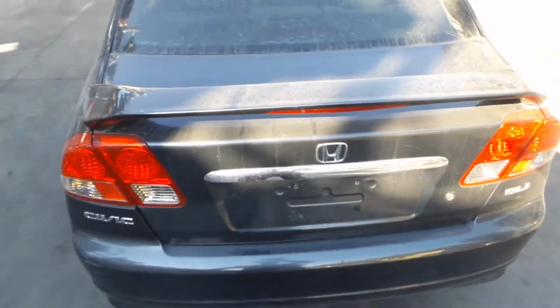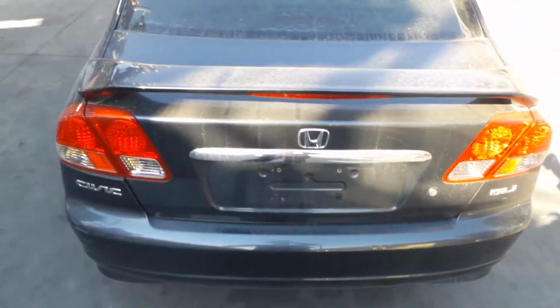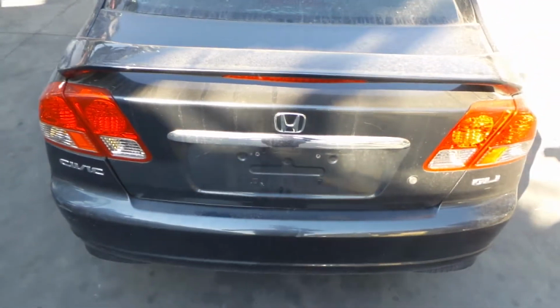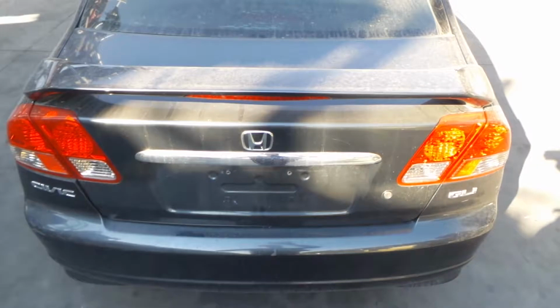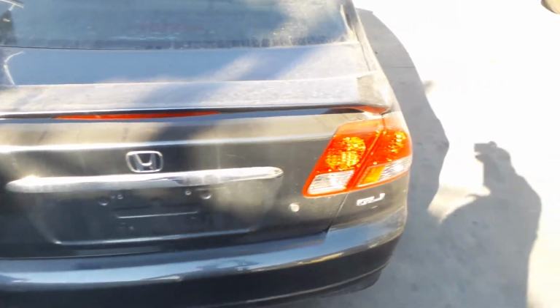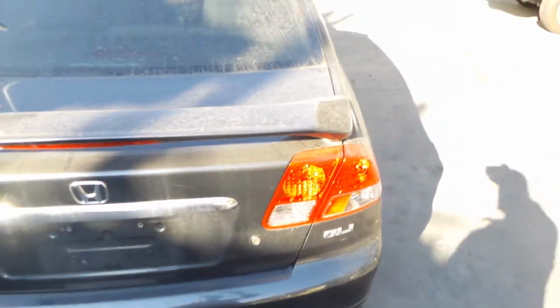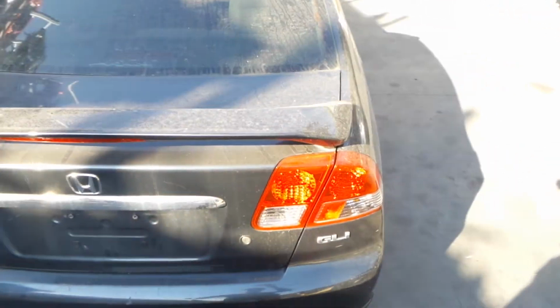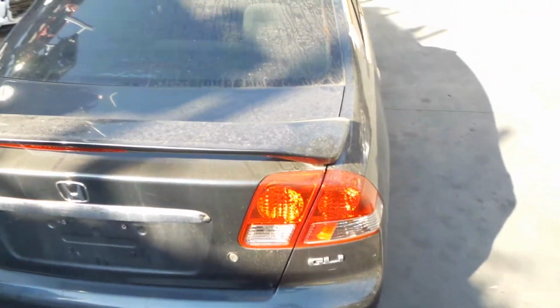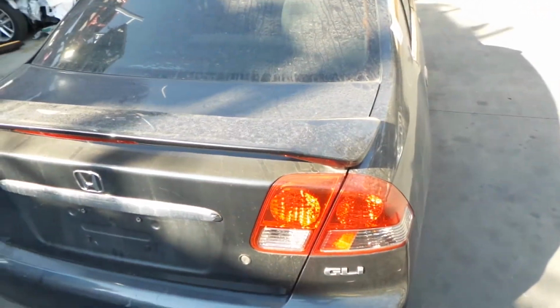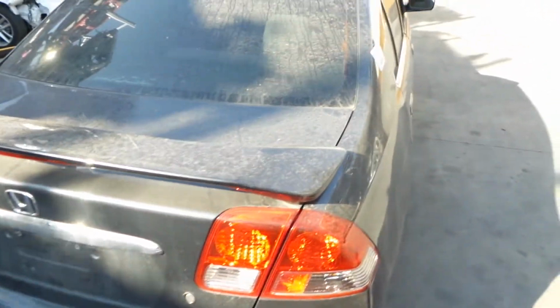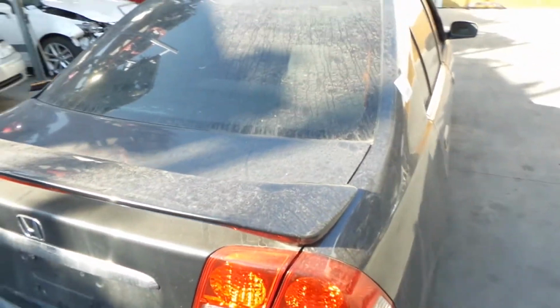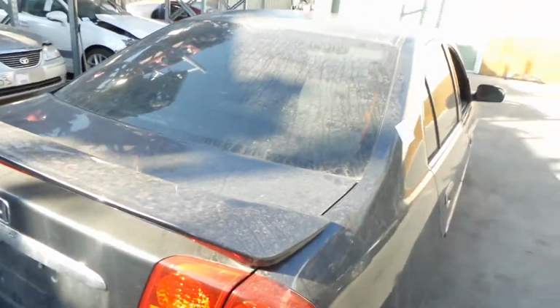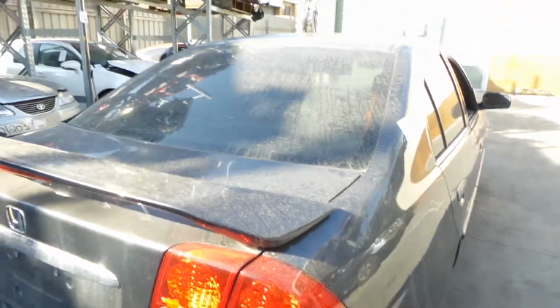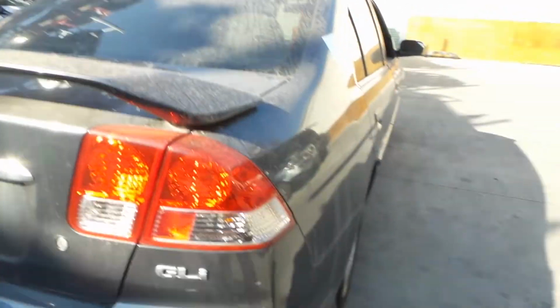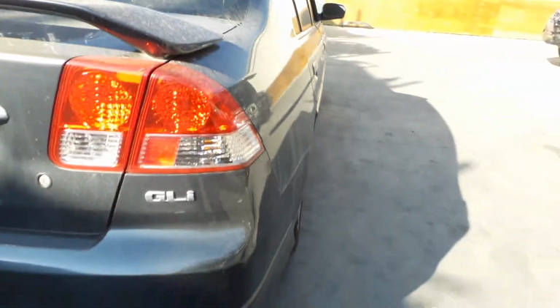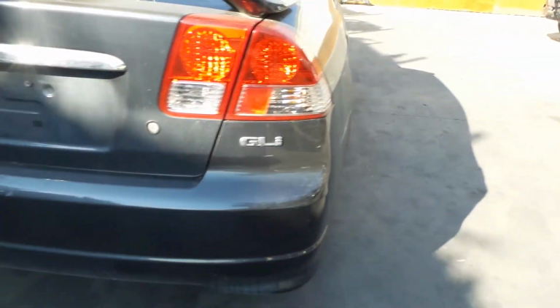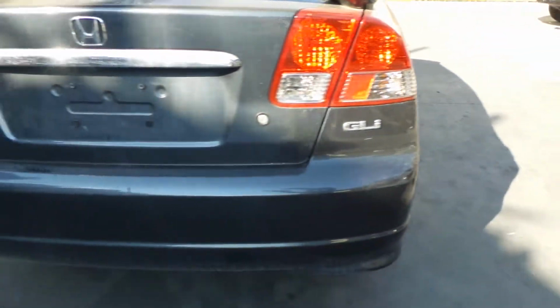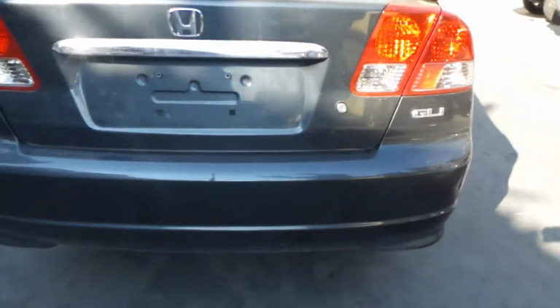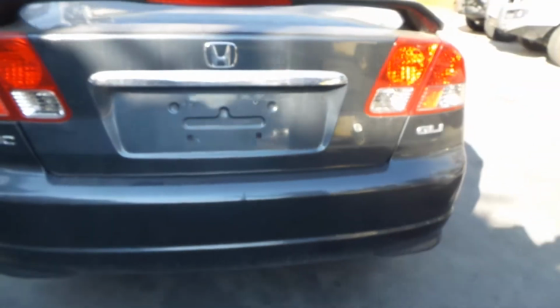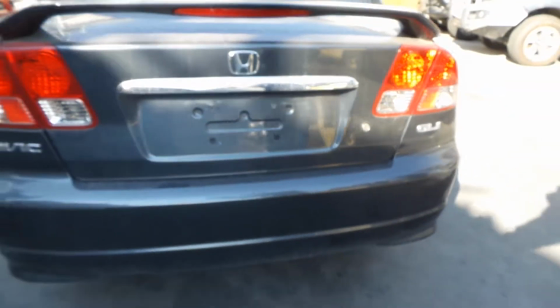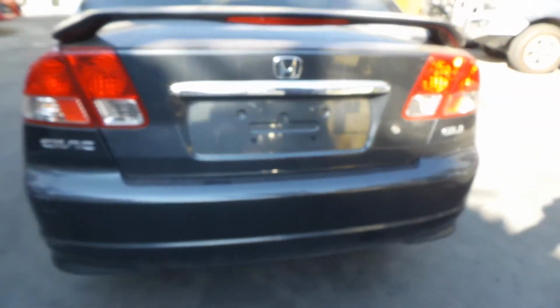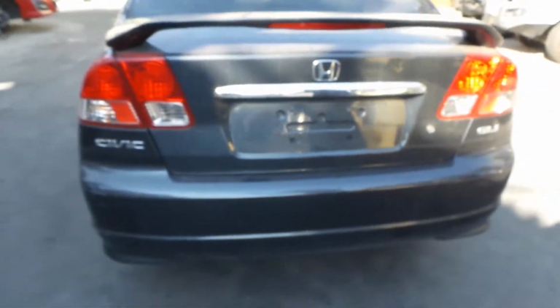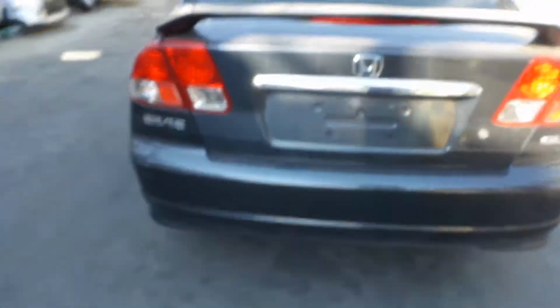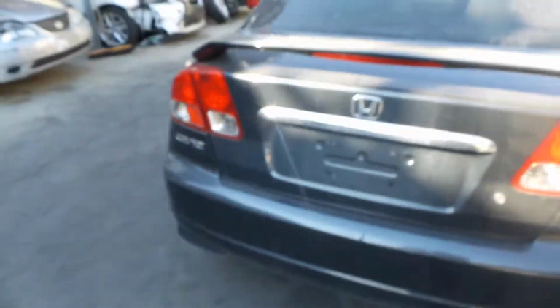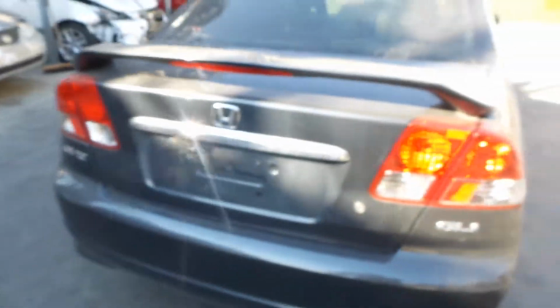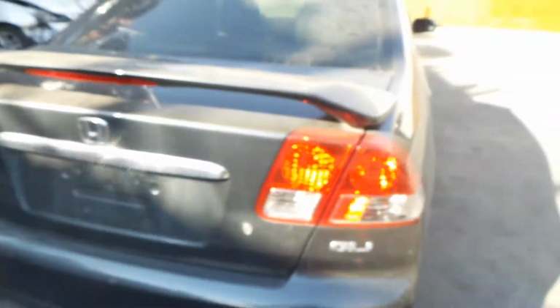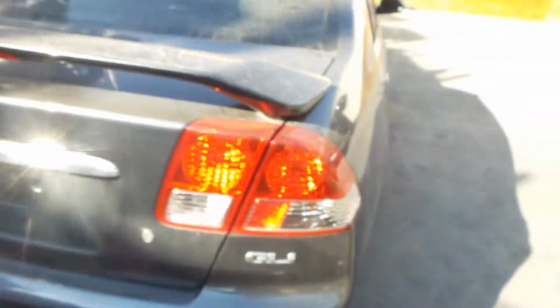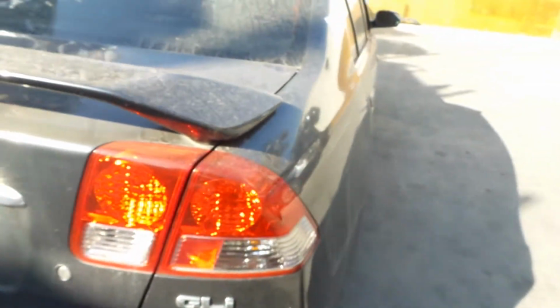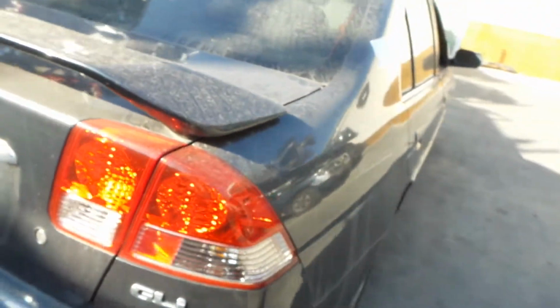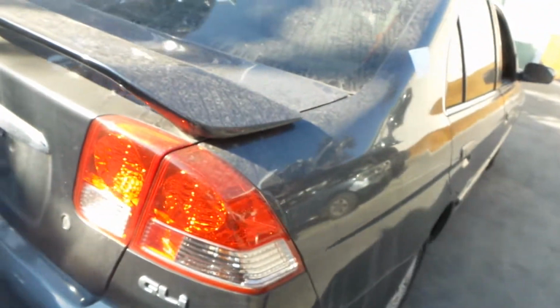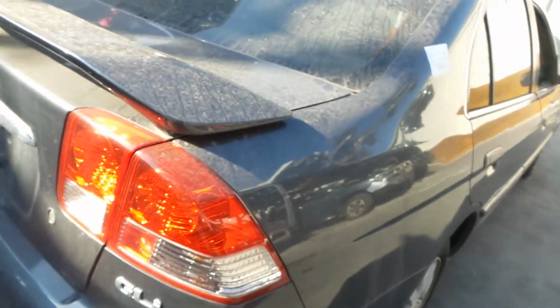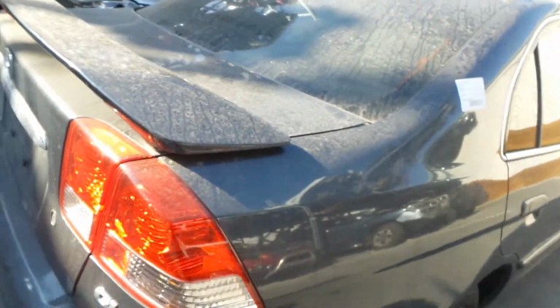It's got a tidy boot lid, spoiler type. Tidy bumper cover. Right tail light in good condition.